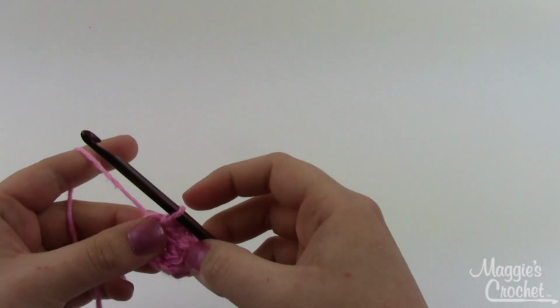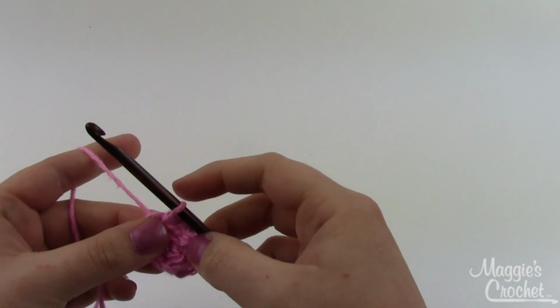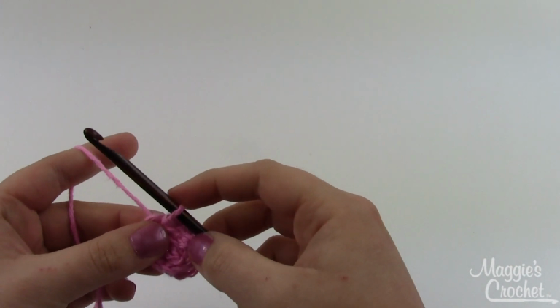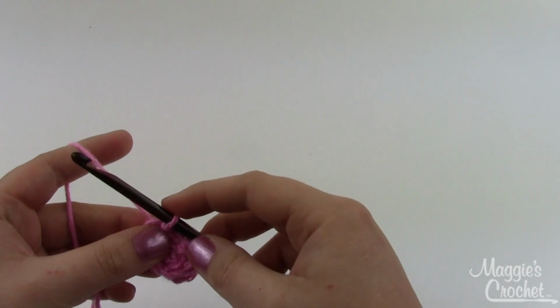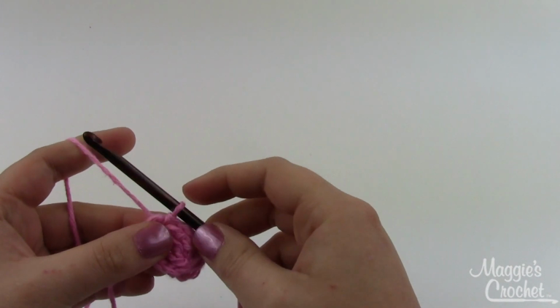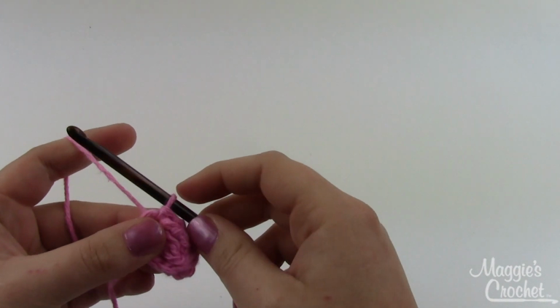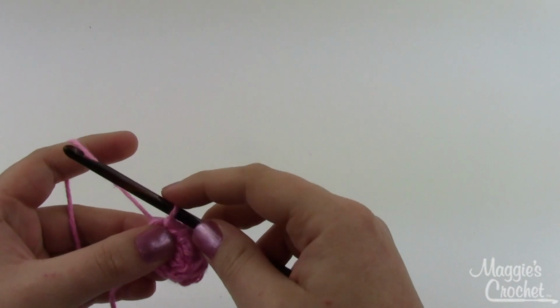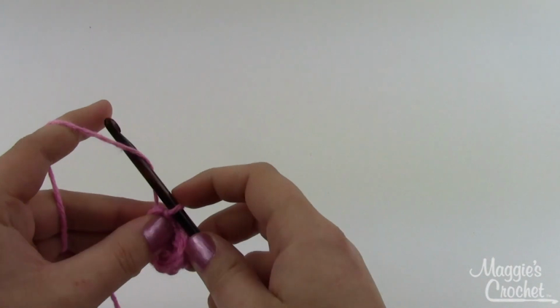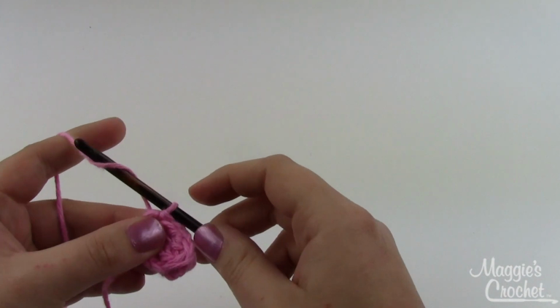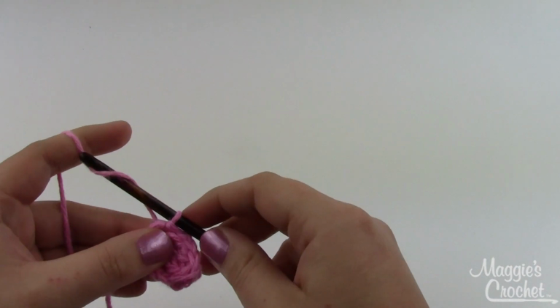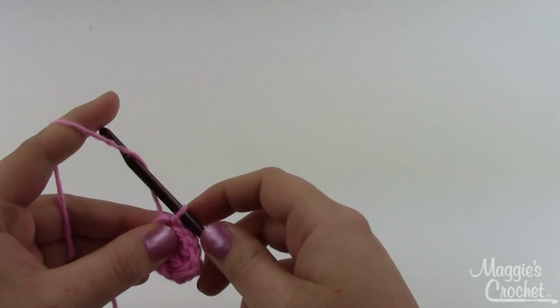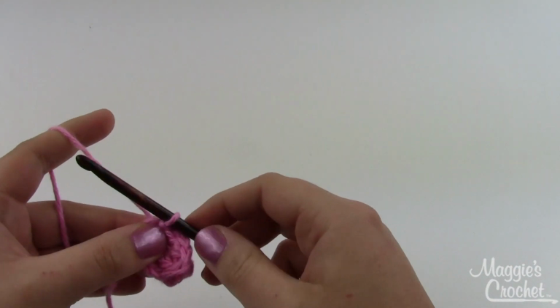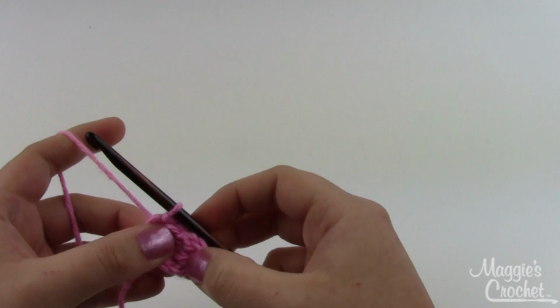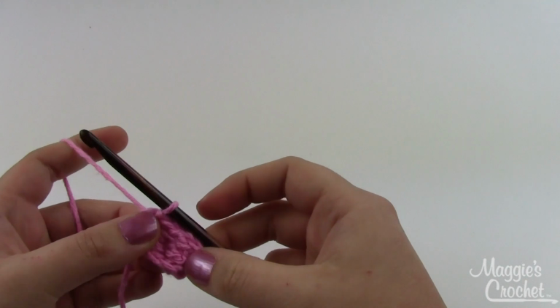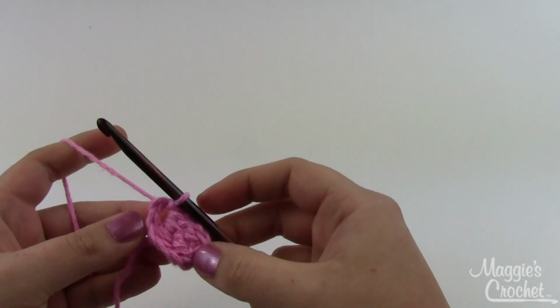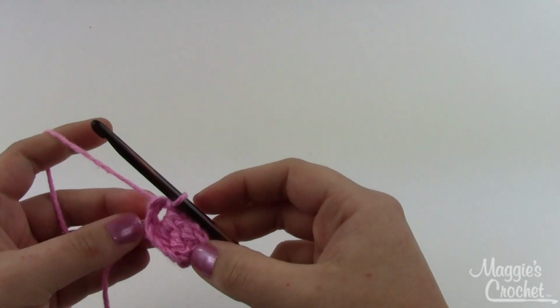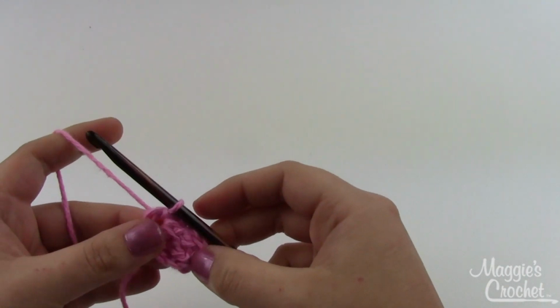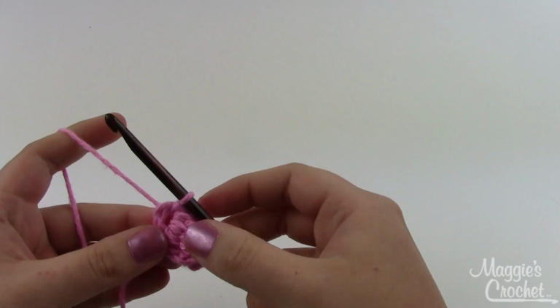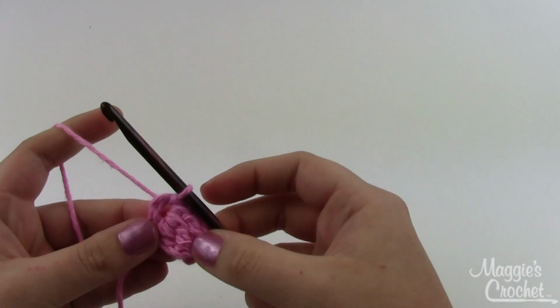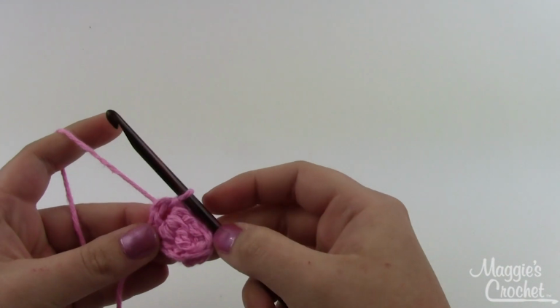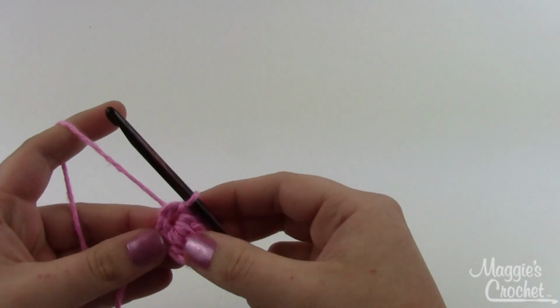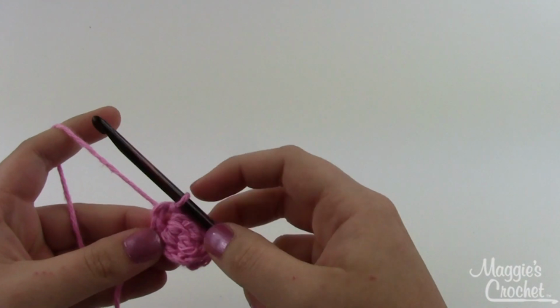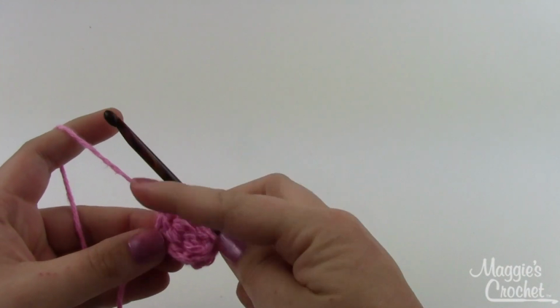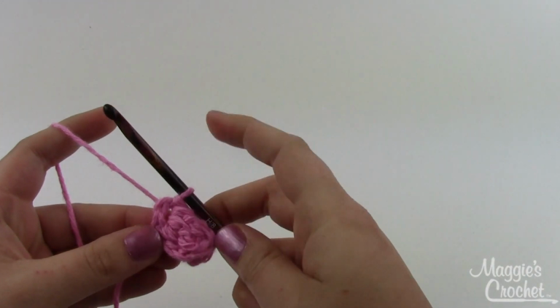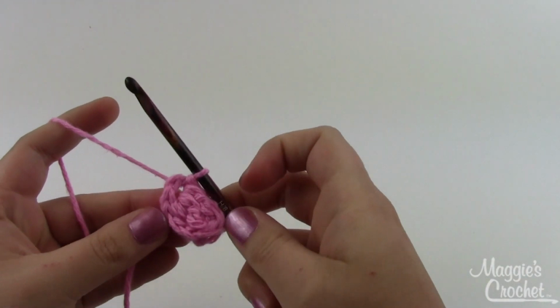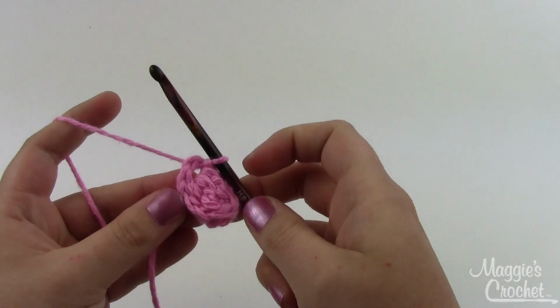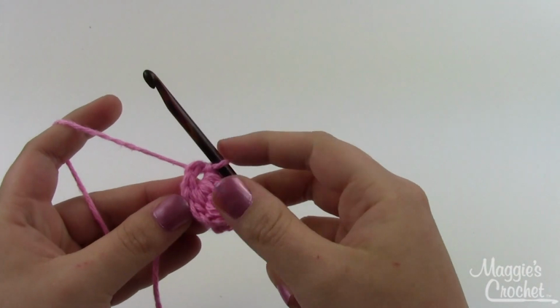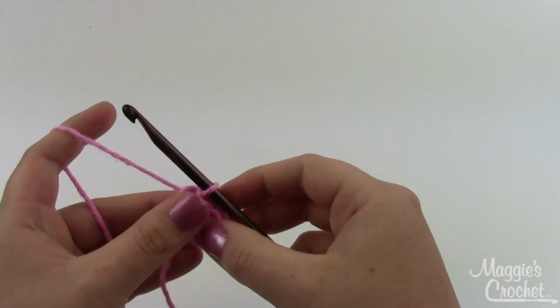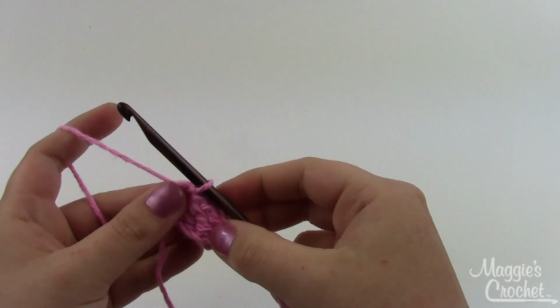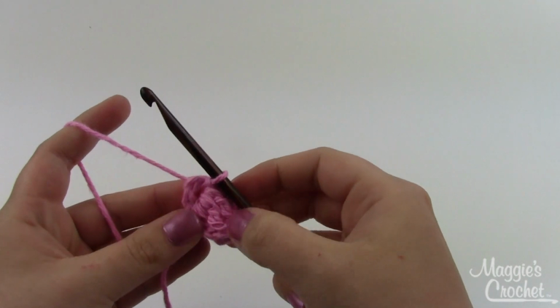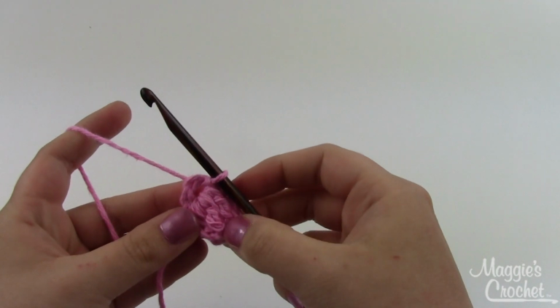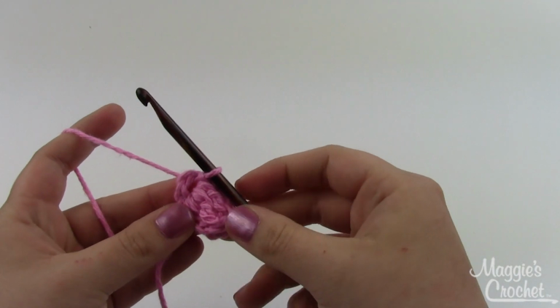We're going to repeat that four more times from the first chain three, and when we come back we'll have five petals. I'm going to go make four other petals and then we'll come back and take a look at it.